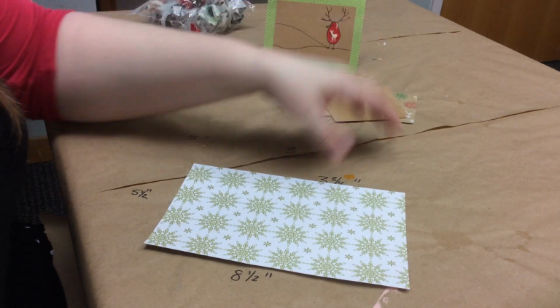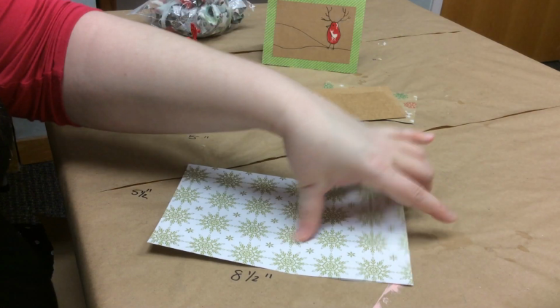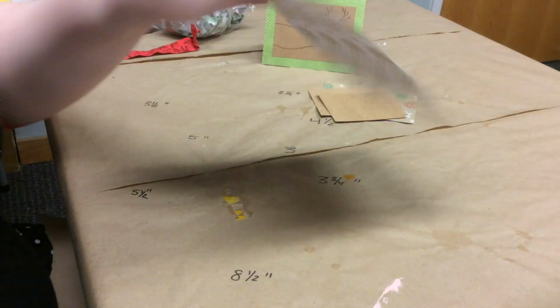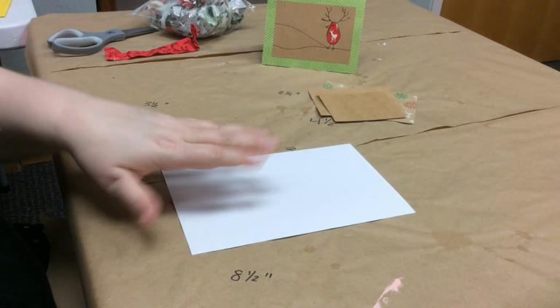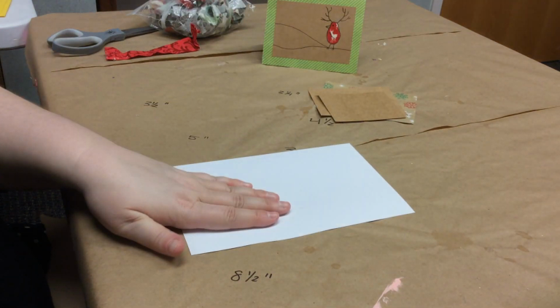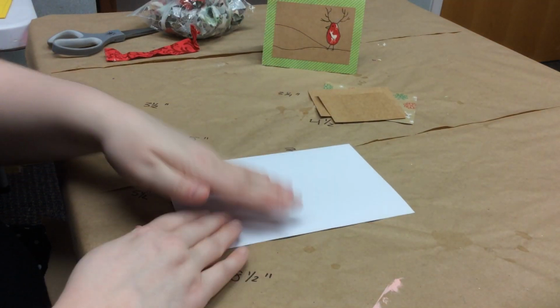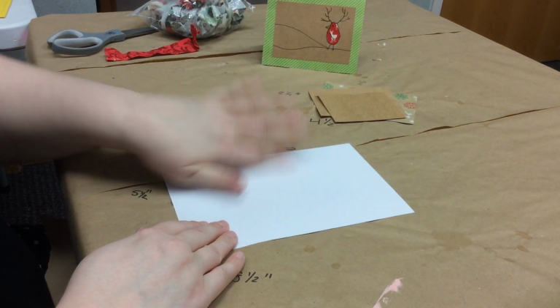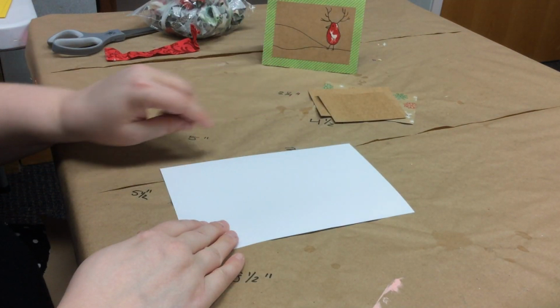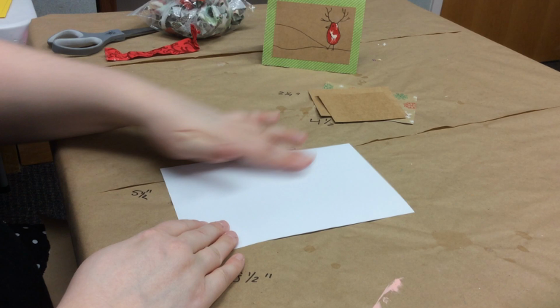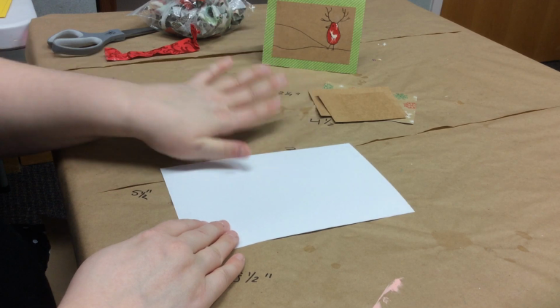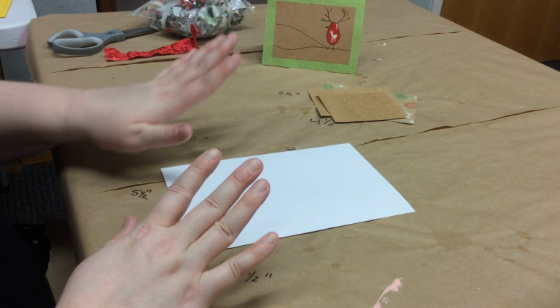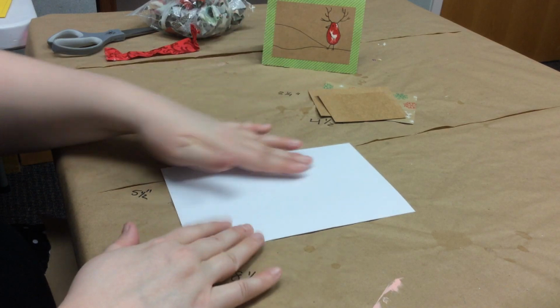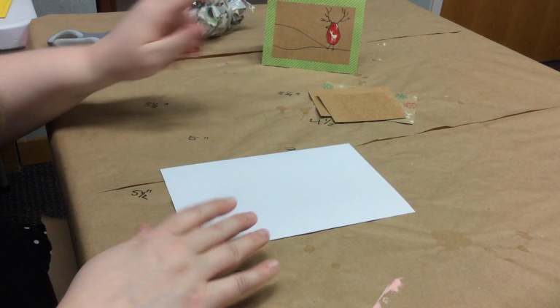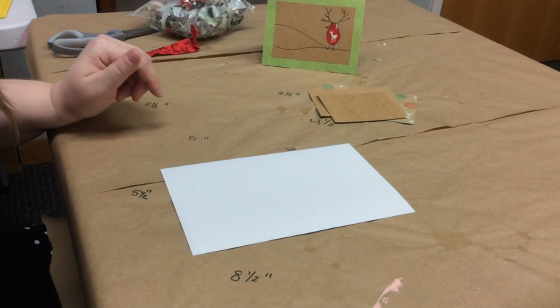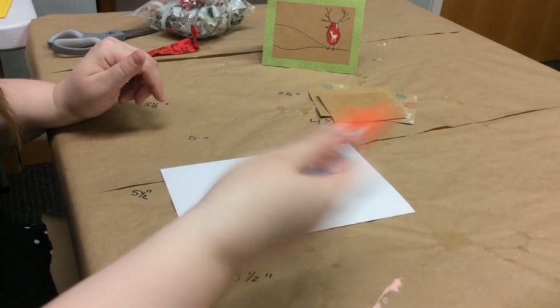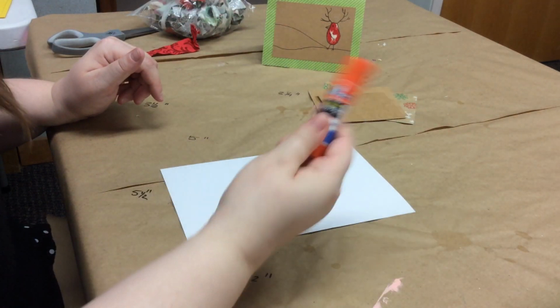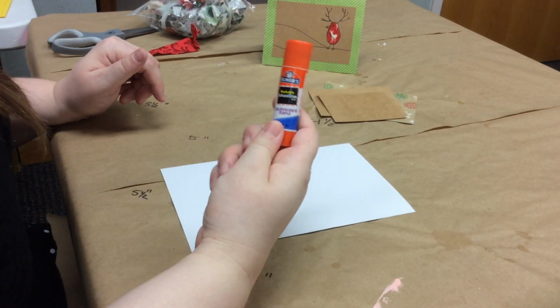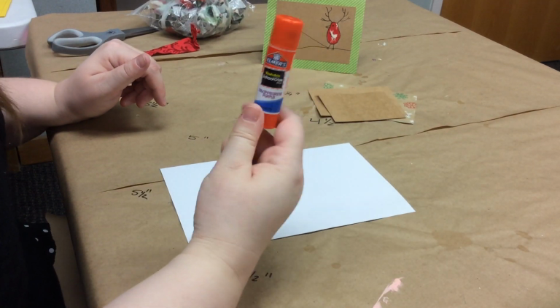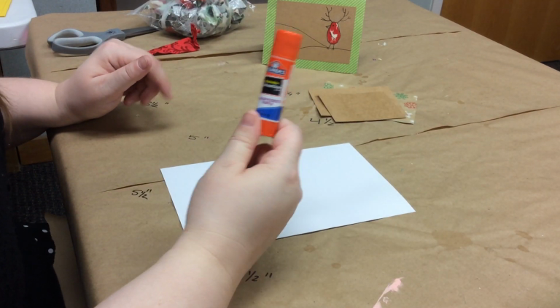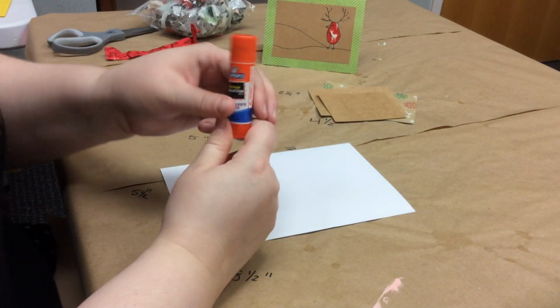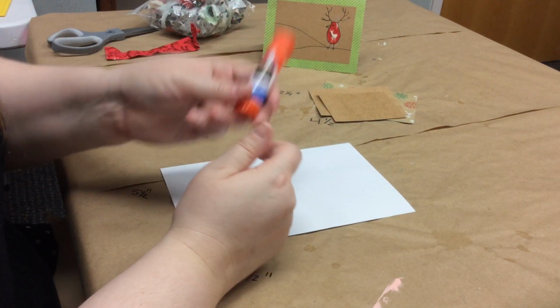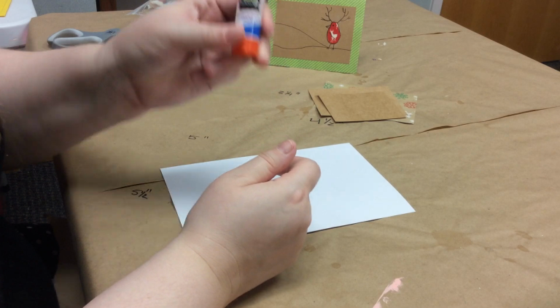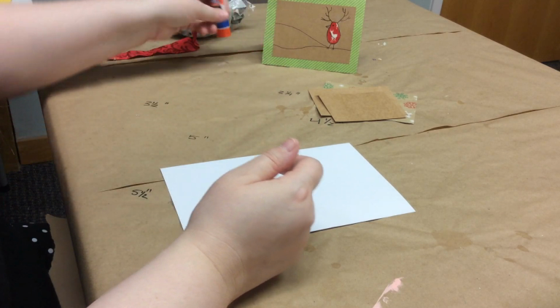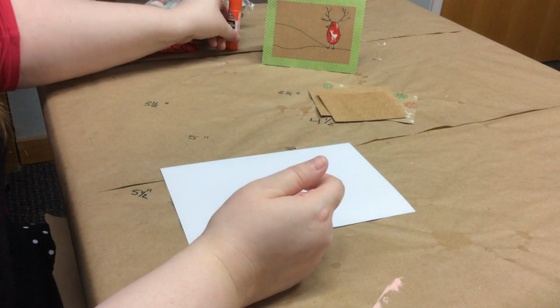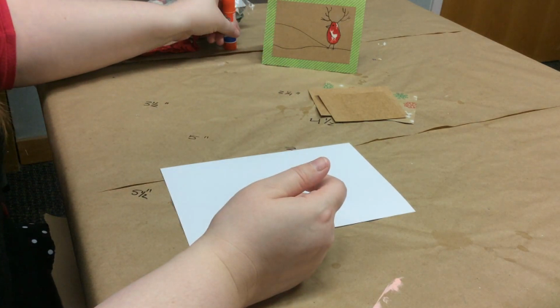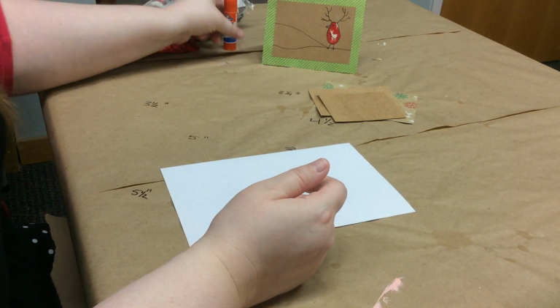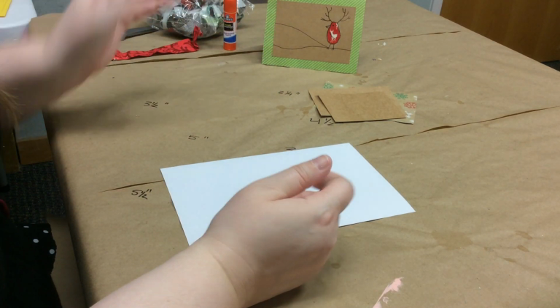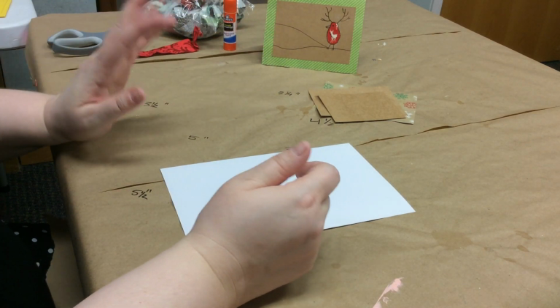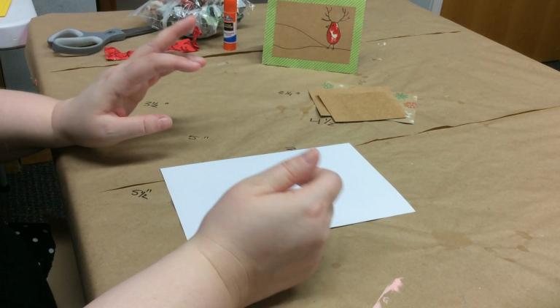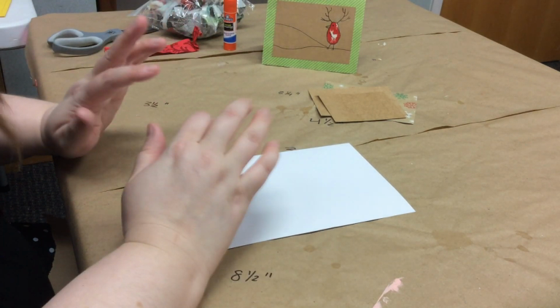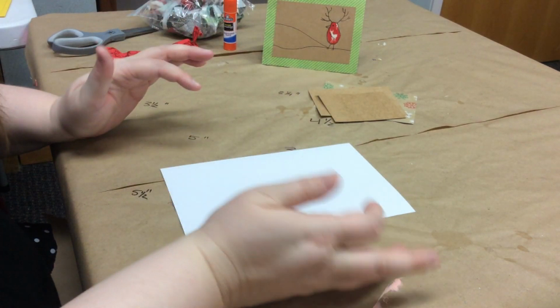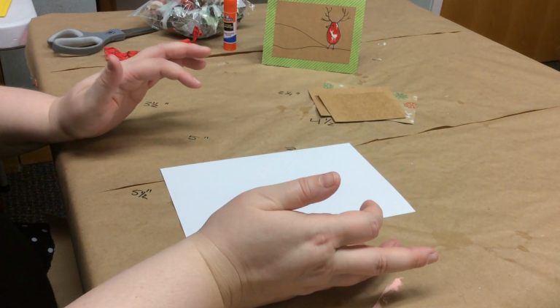We're going to start with our big piece — oh, and you will also need a glue stick. I almost forgot to mention that! You do need a glue stick; you could also use glue dots or double-sided tape.